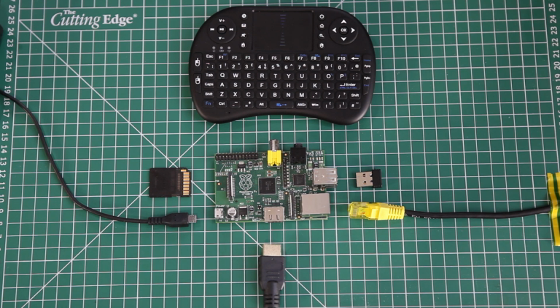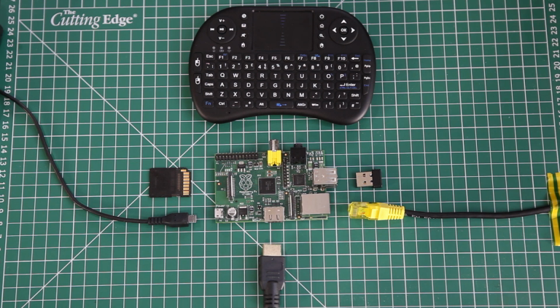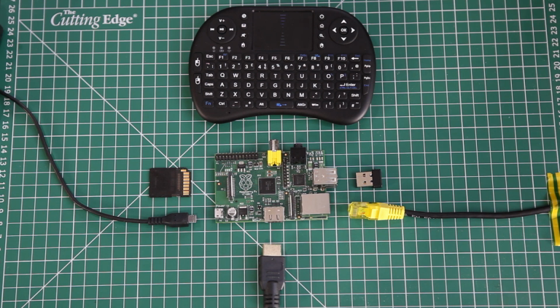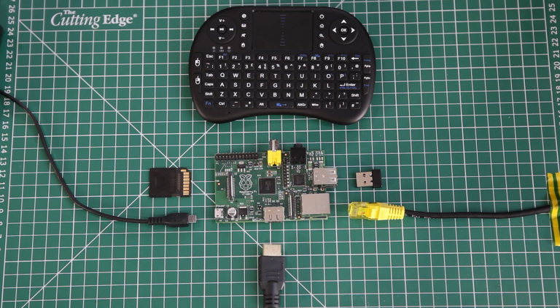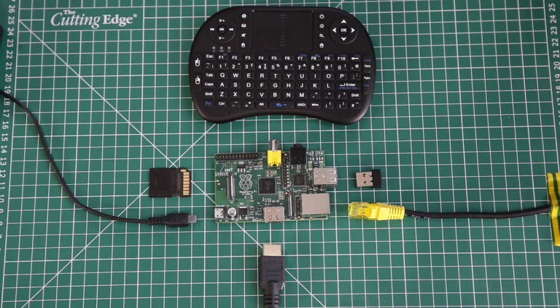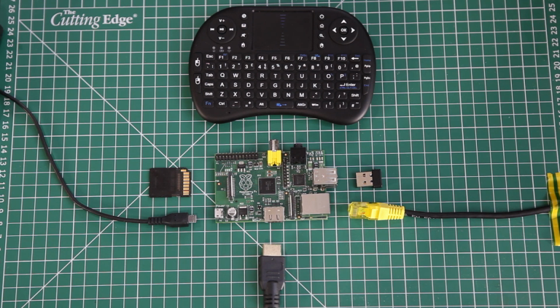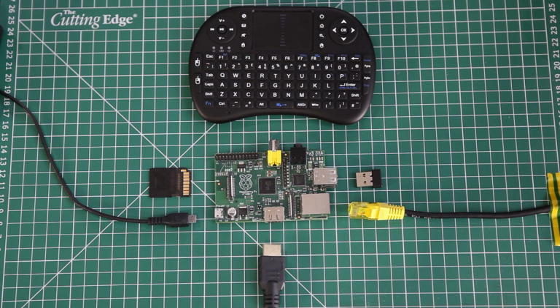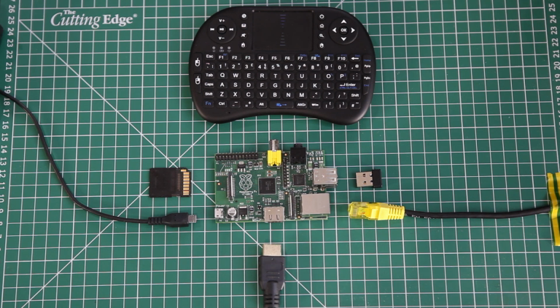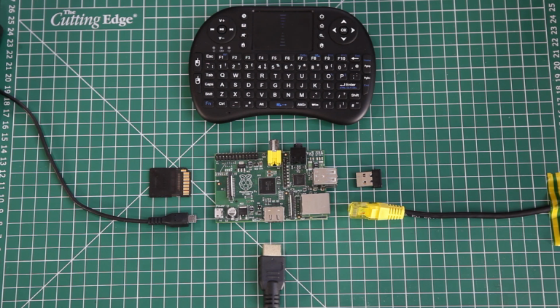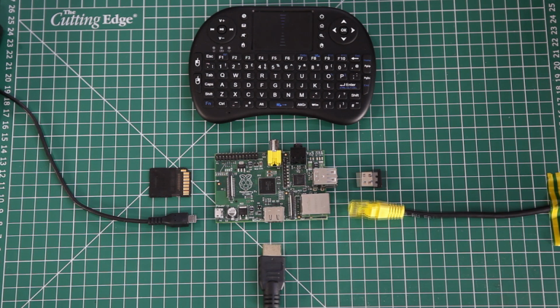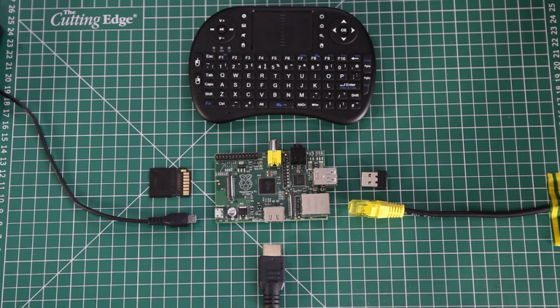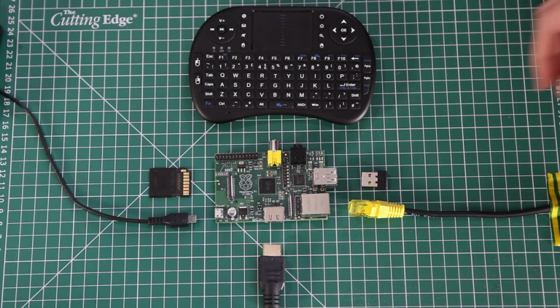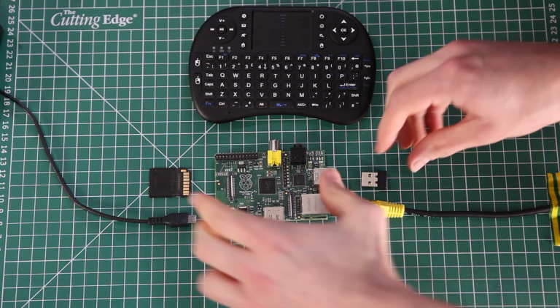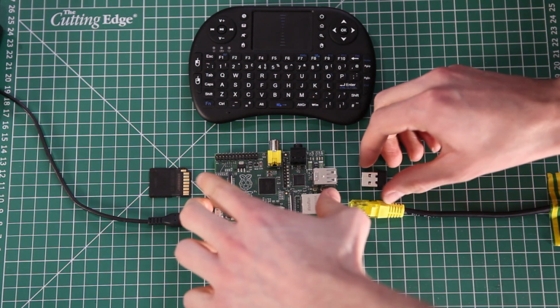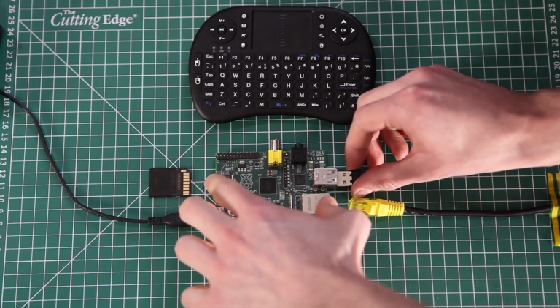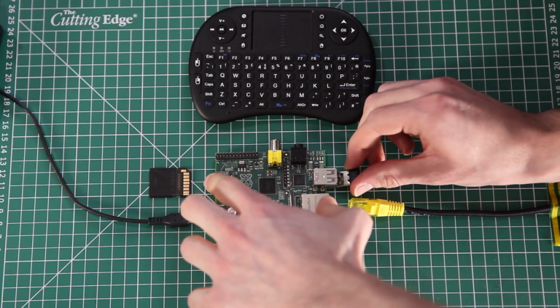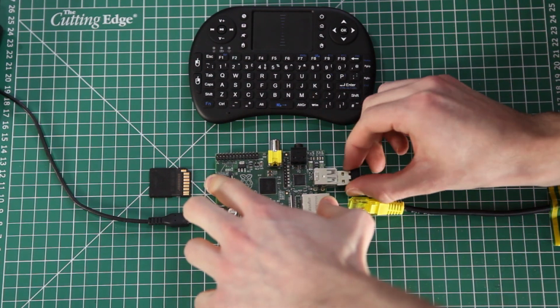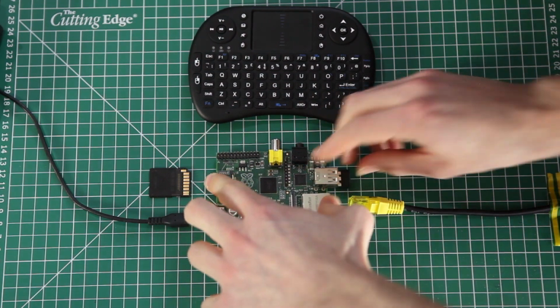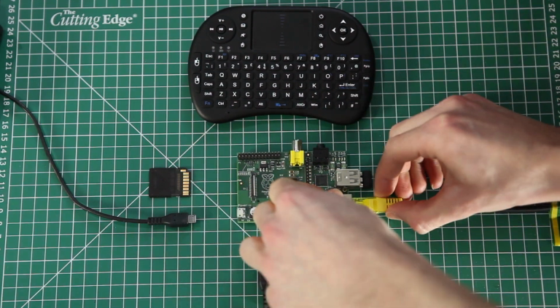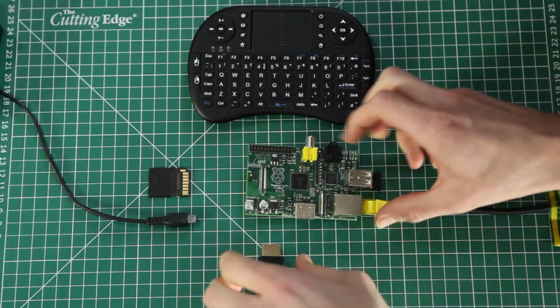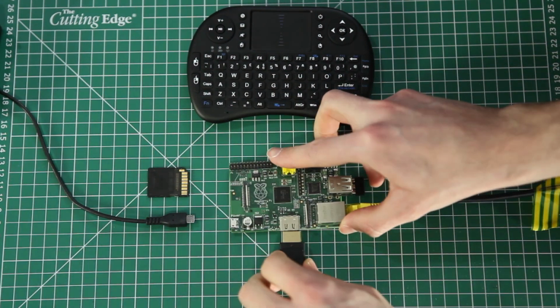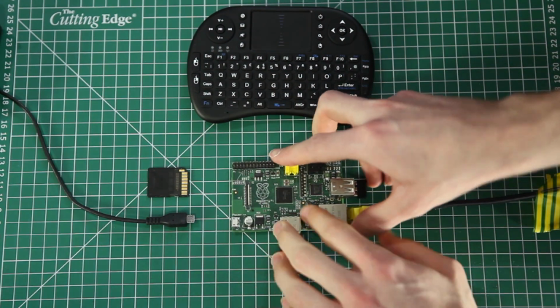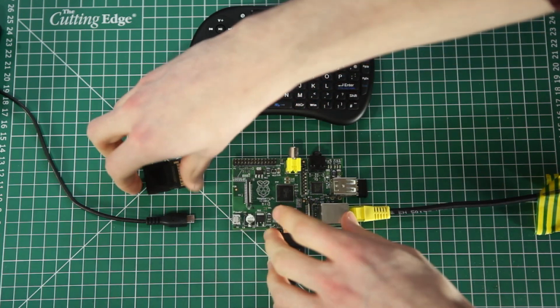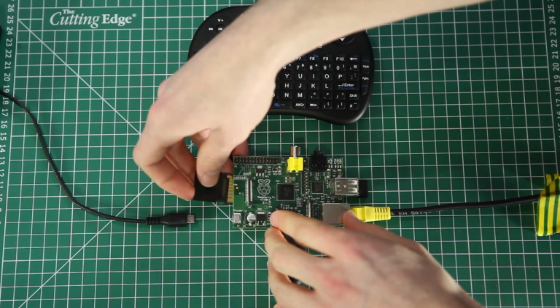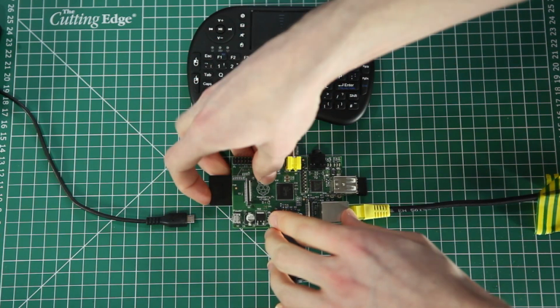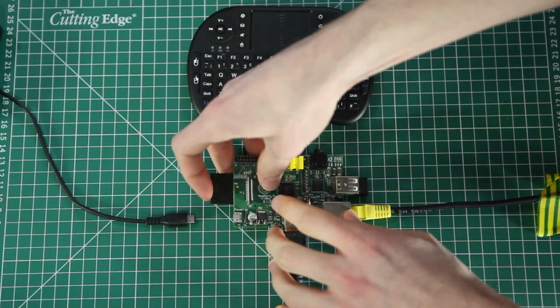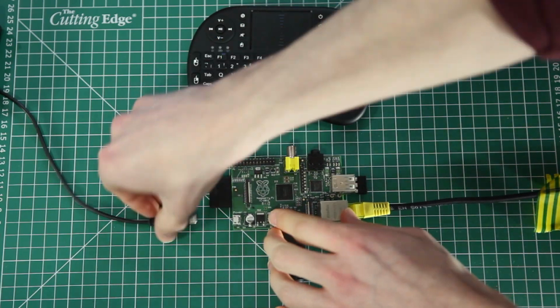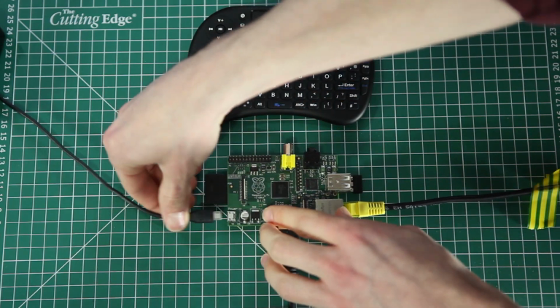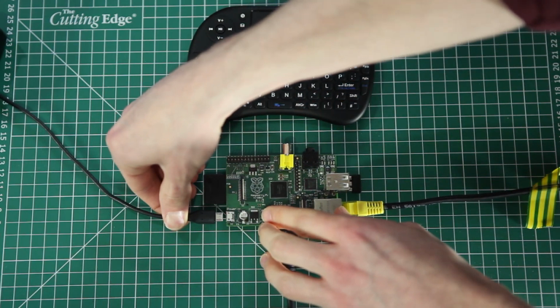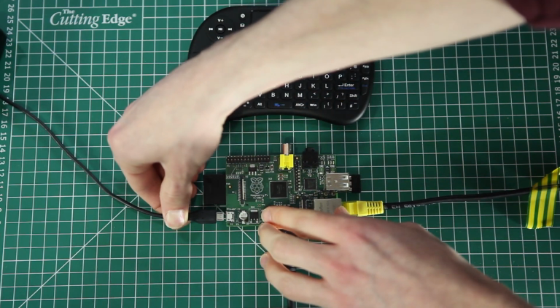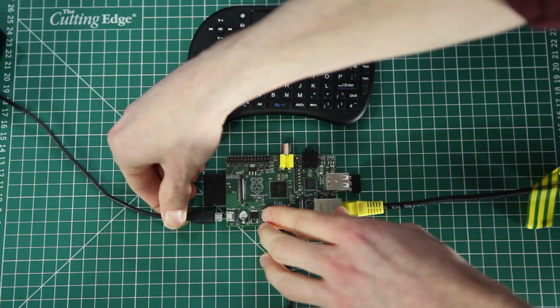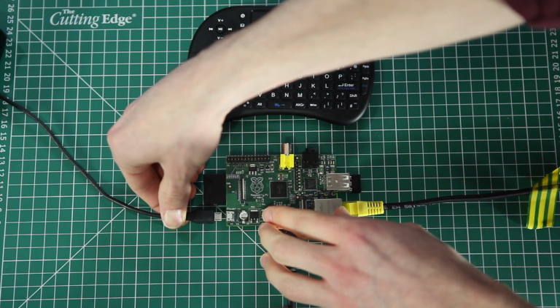Things you don't get in the bundle are the Raspberry Pi itself and power supply. So let's connect it up. You want to put the power supply in last so that you've got everything else connected first. Make sure your SD card is connected firmly as well.